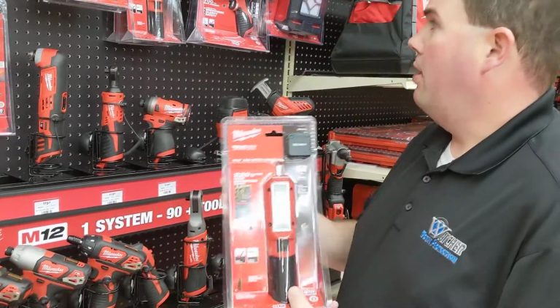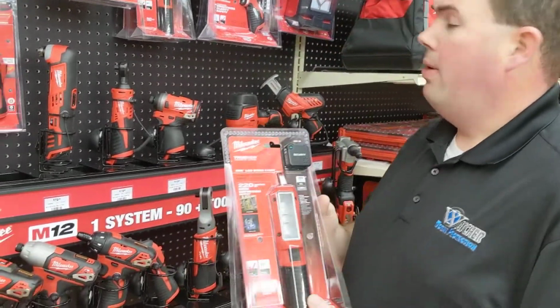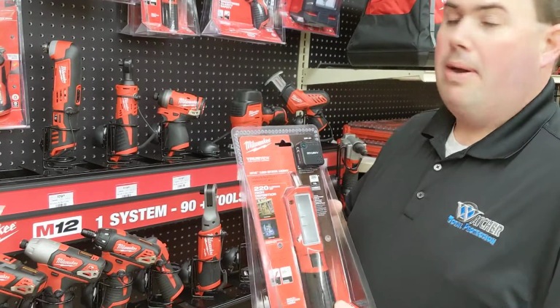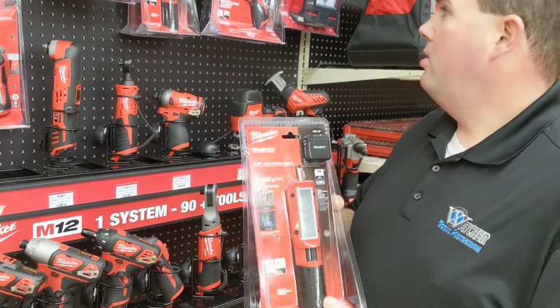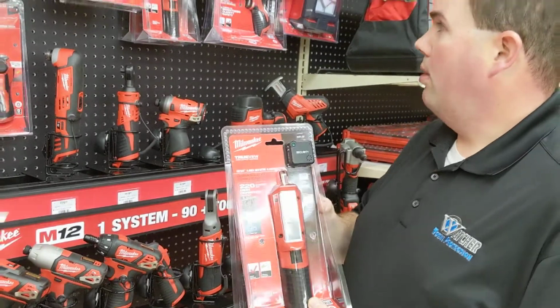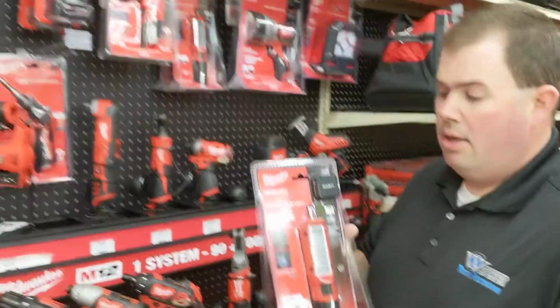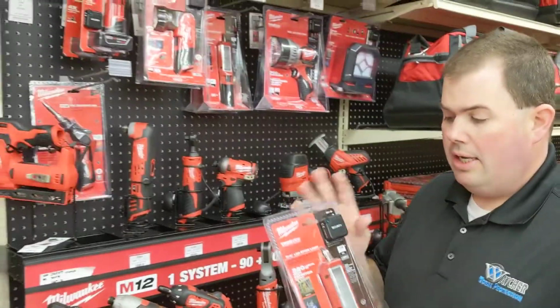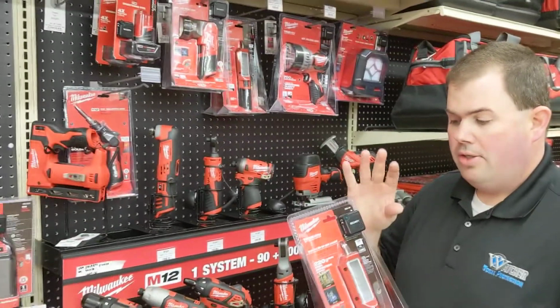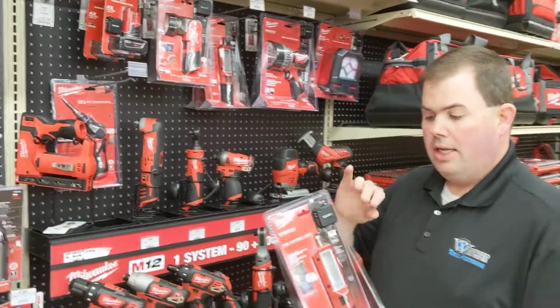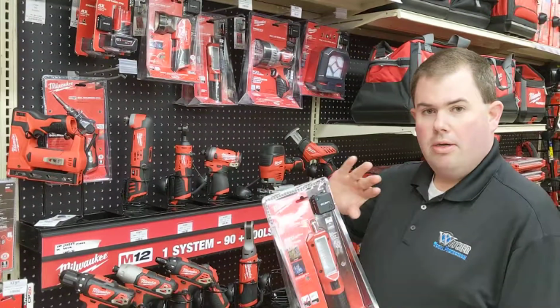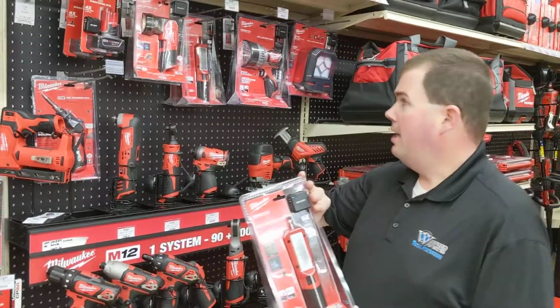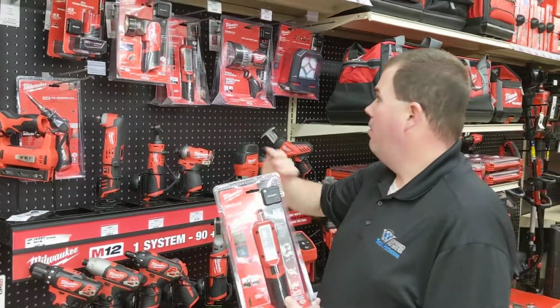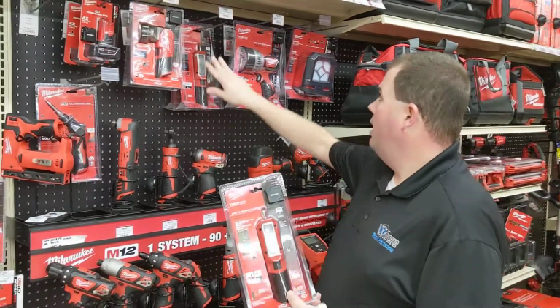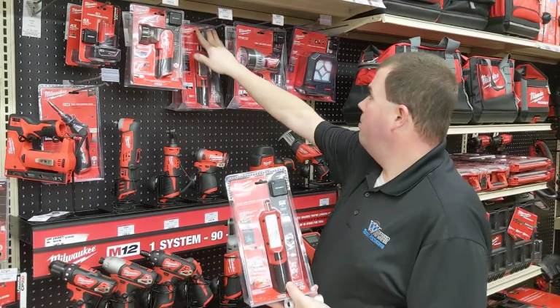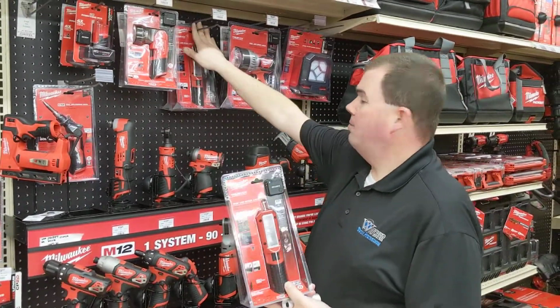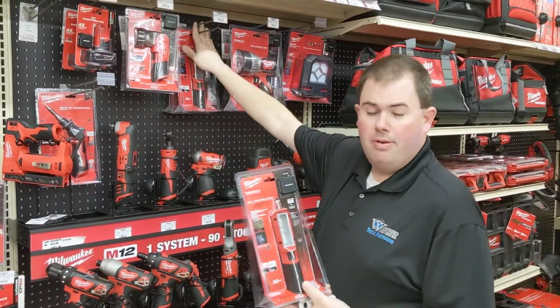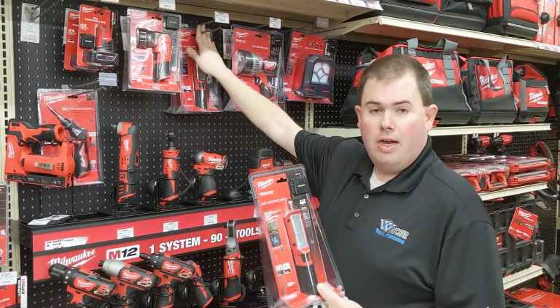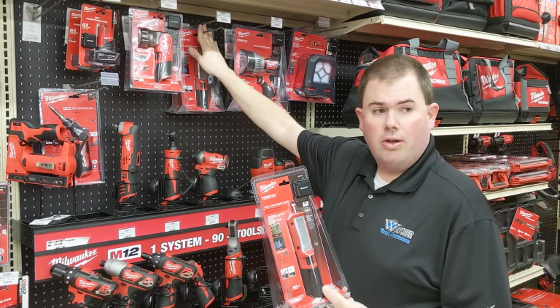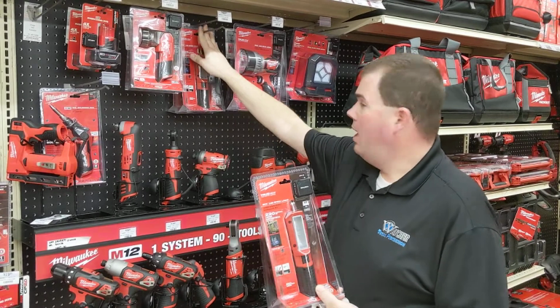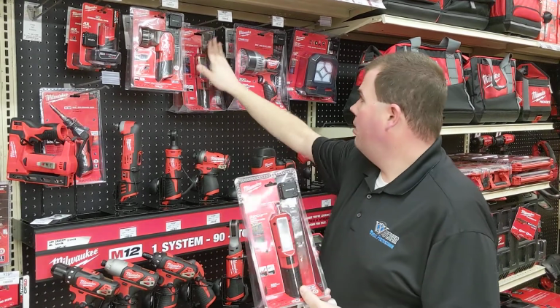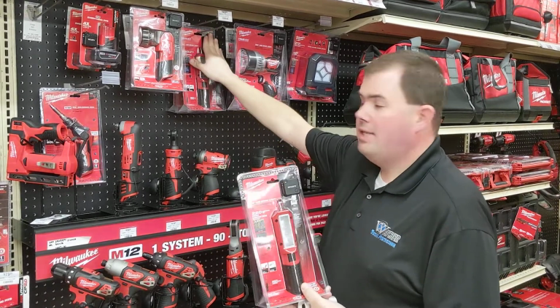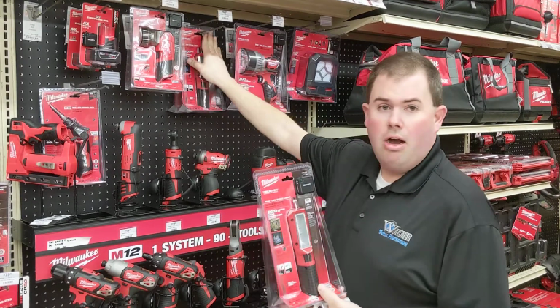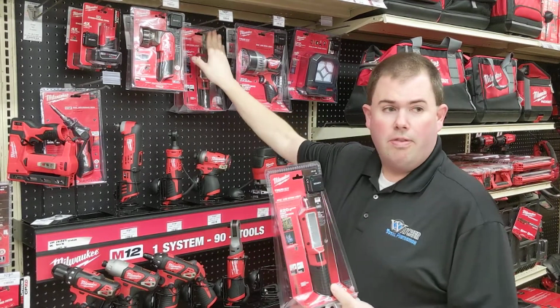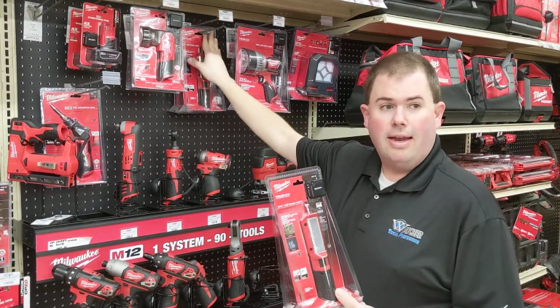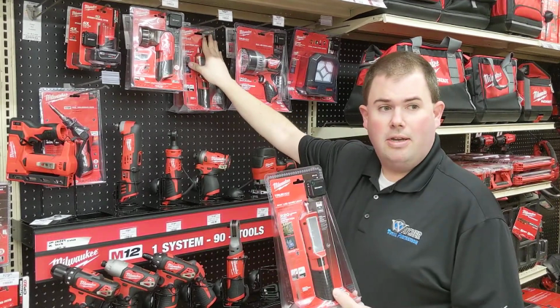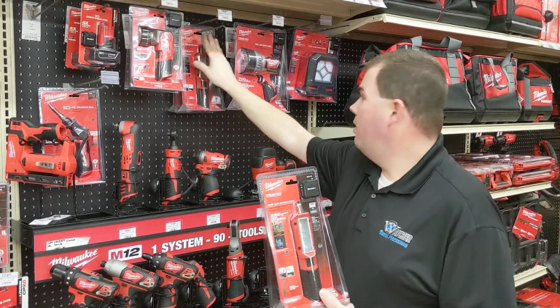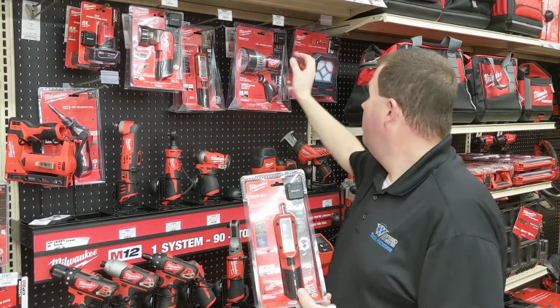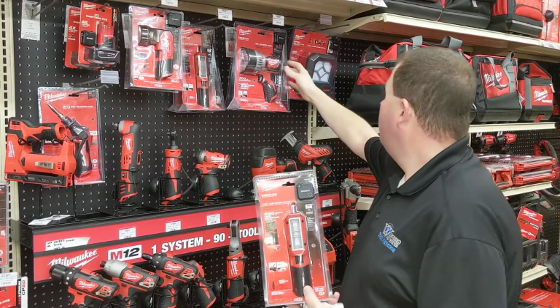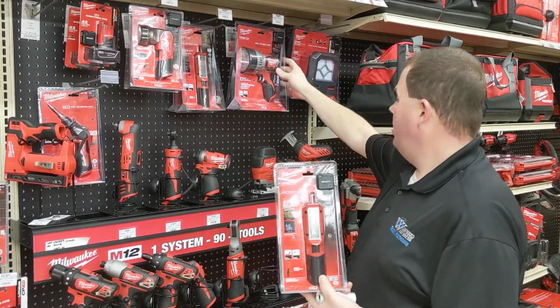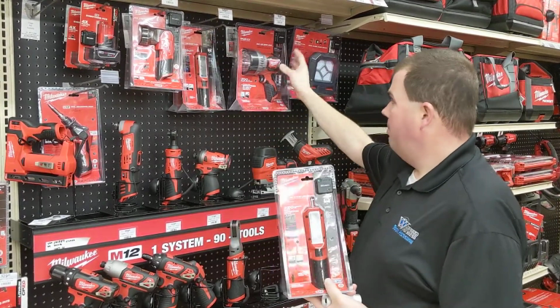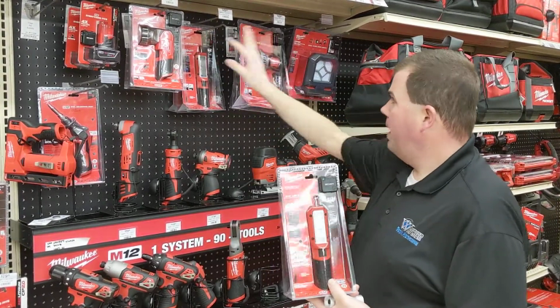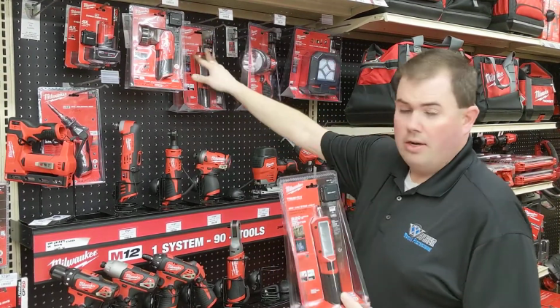Generally, what we recommend in the store is you can either tag the front one and then put some type of hook lock on, or you can tag all of the products on the hook.